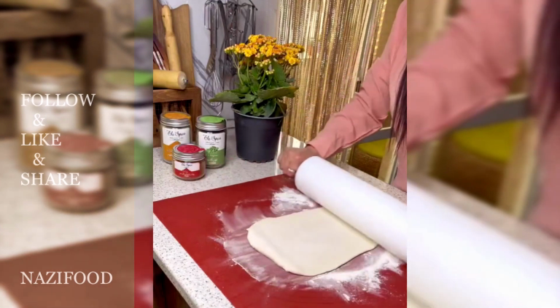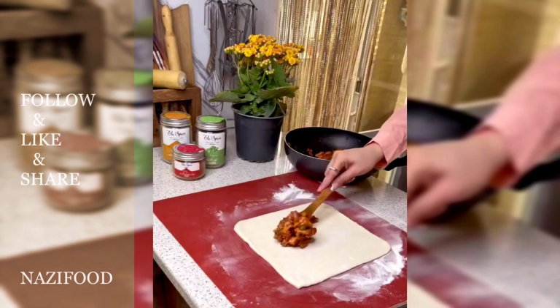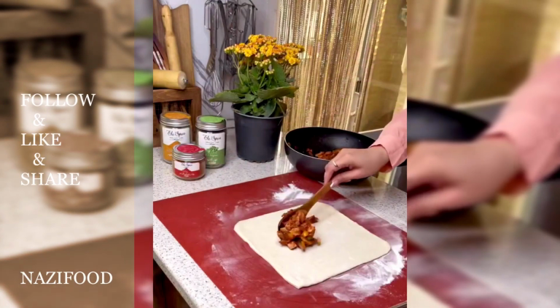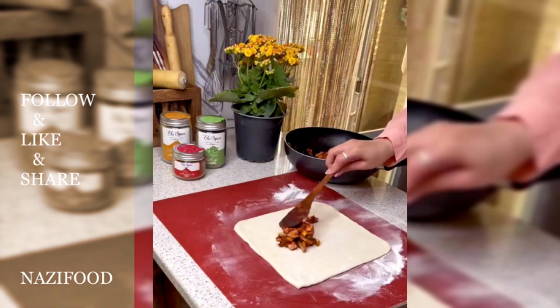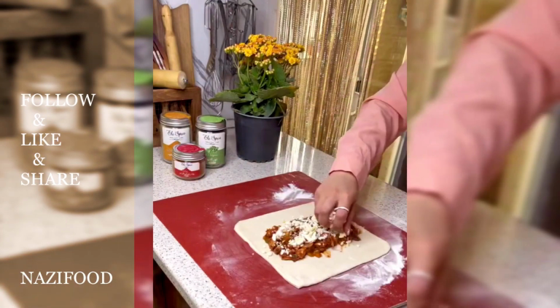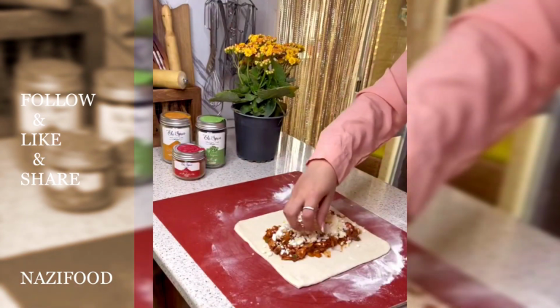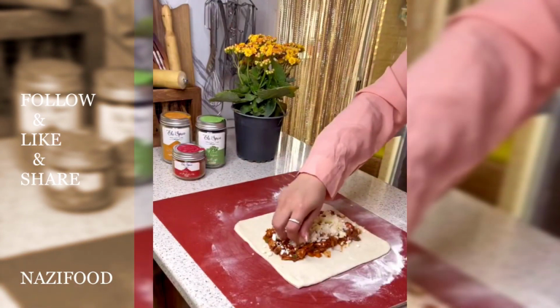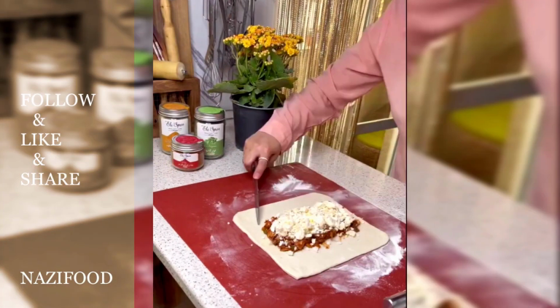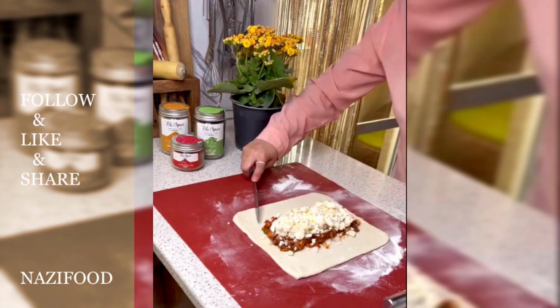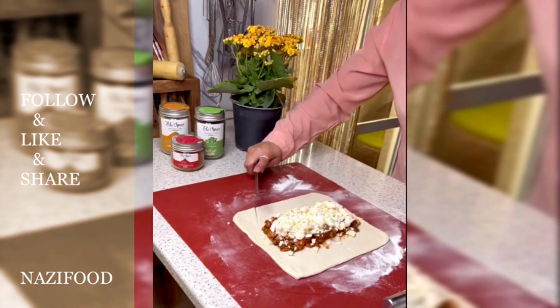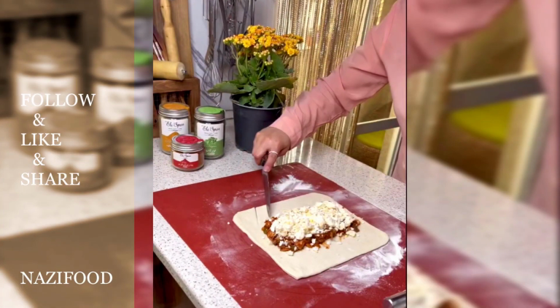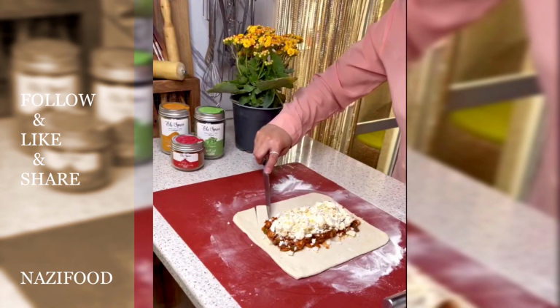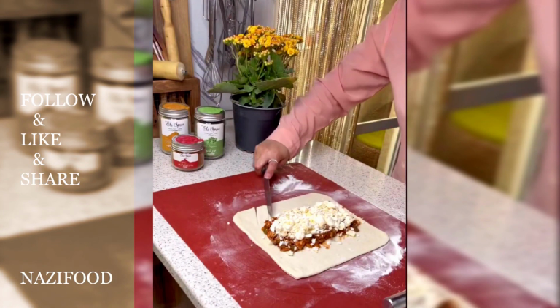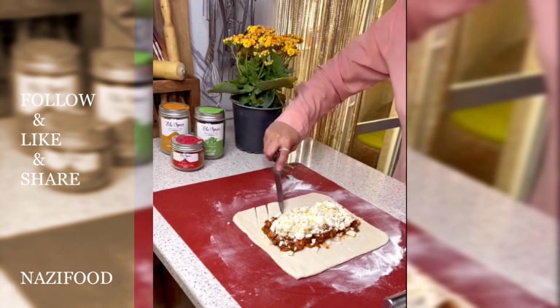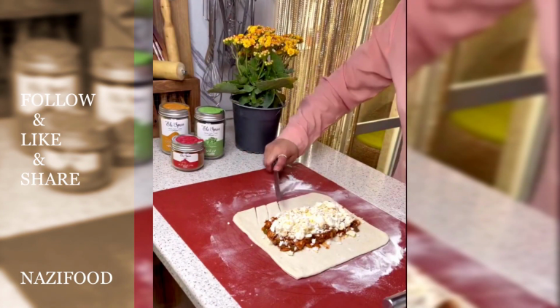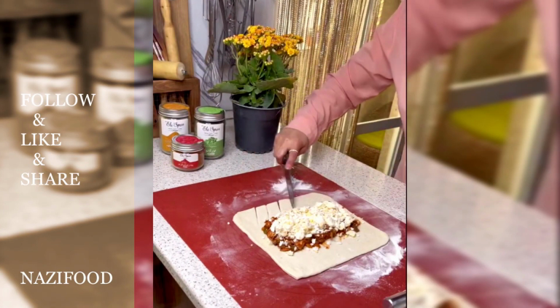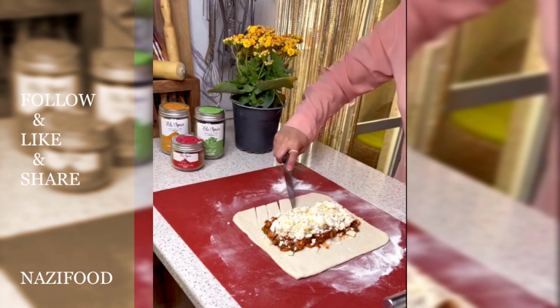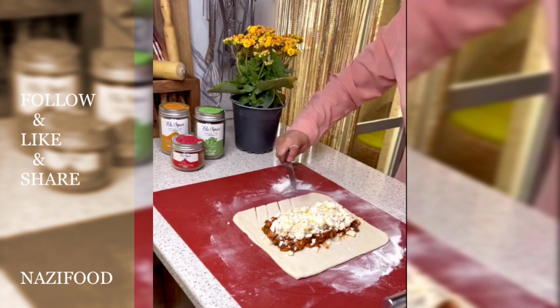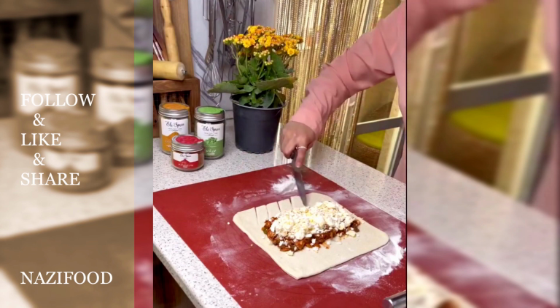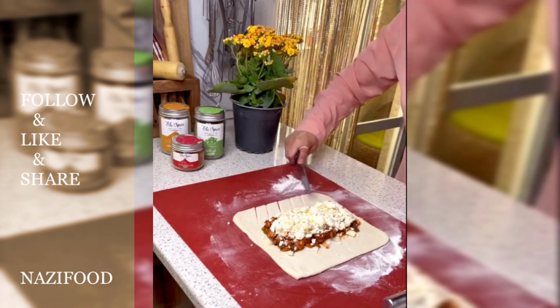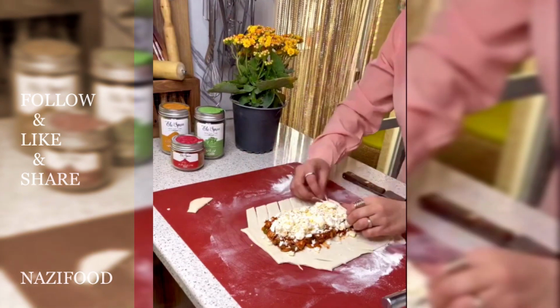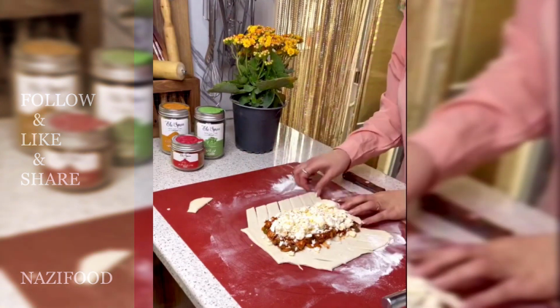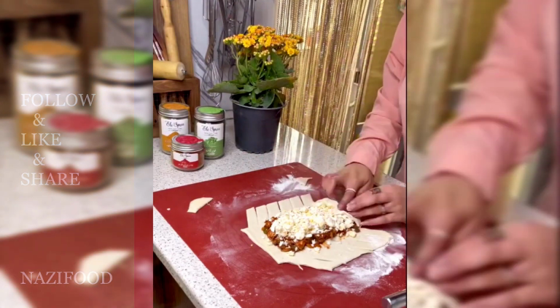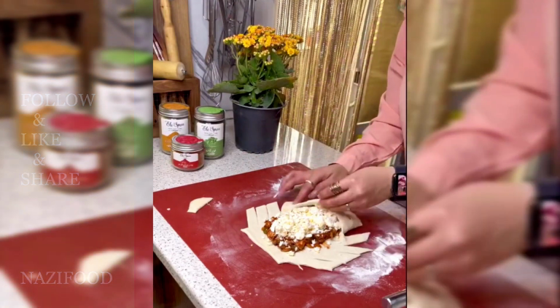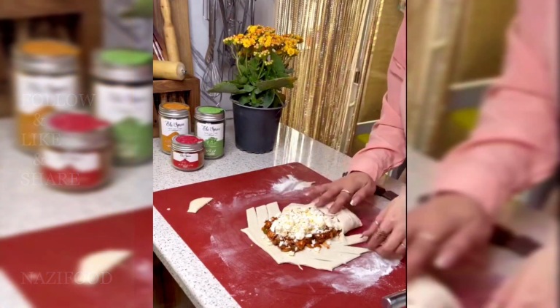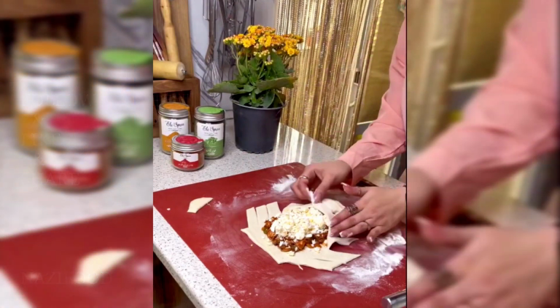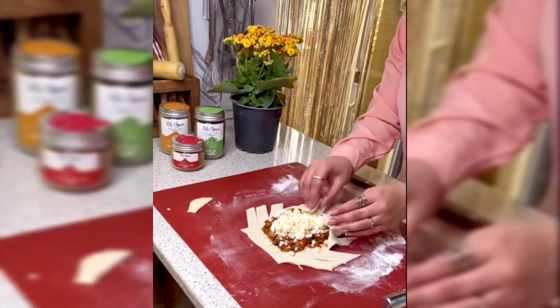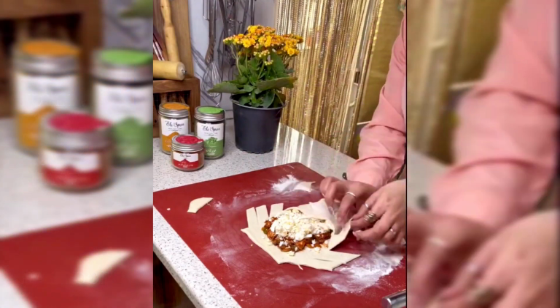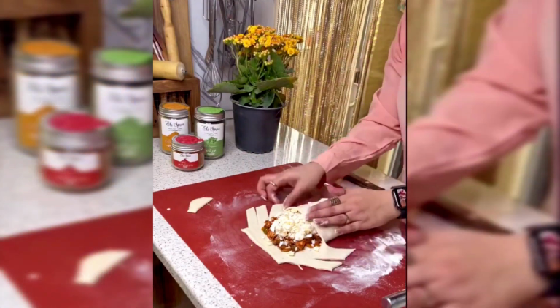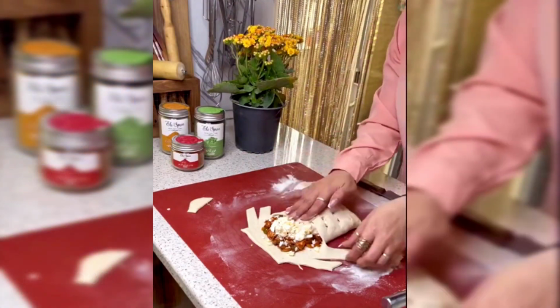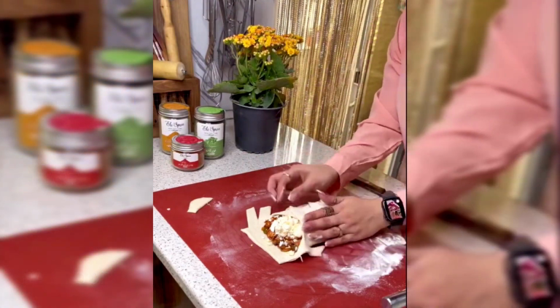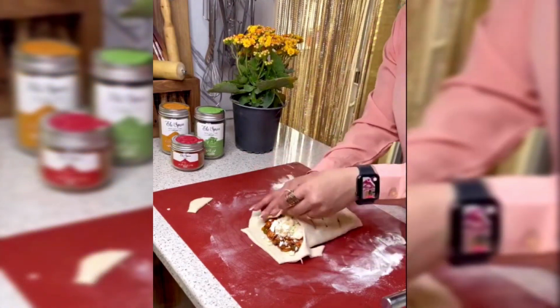Place the strudels on a greased baking sheet and bake in a preheated oven at 180 degrees Celsius for 35 minutes. For an electric oven, bake at 160 degrees Celsius for 35 minutes.